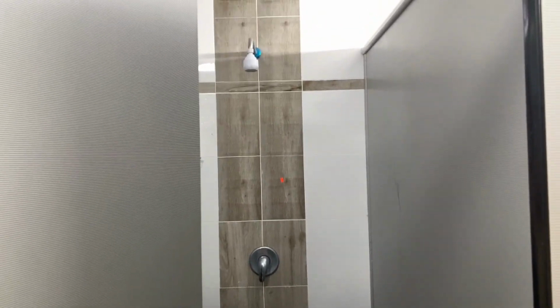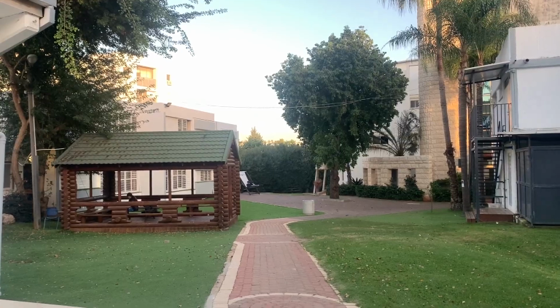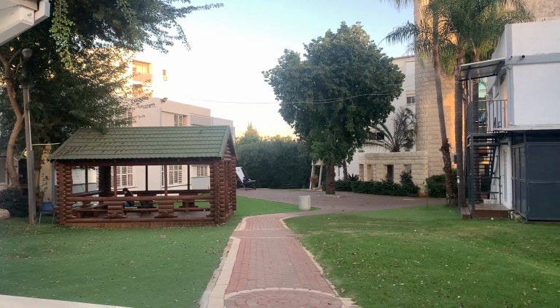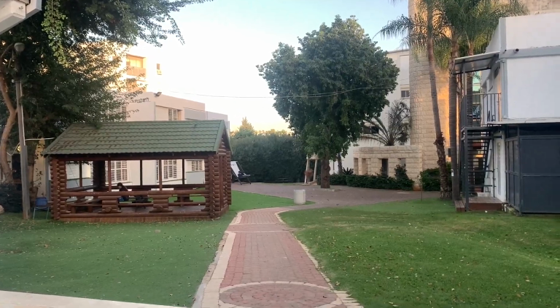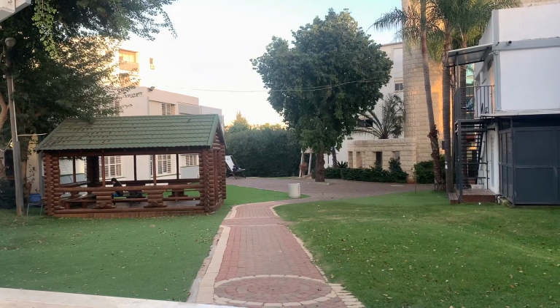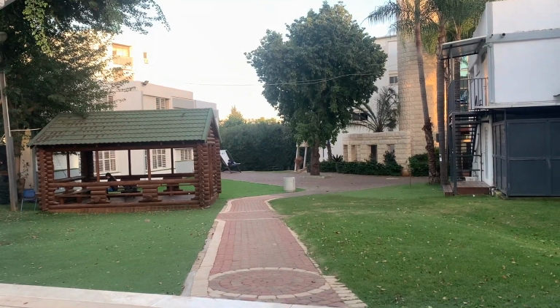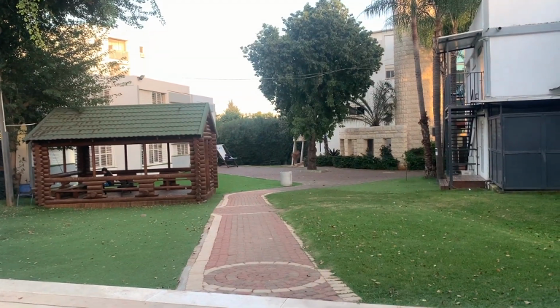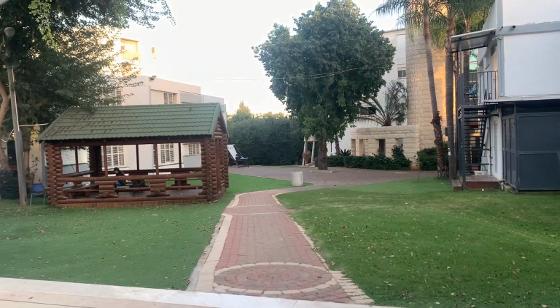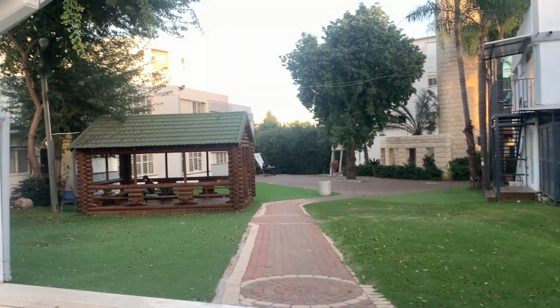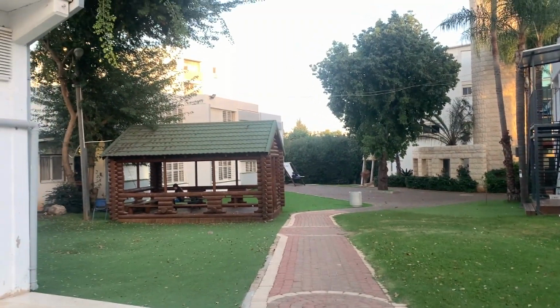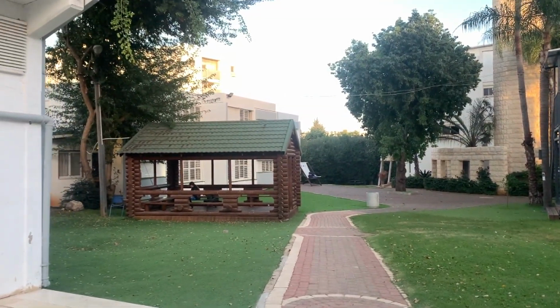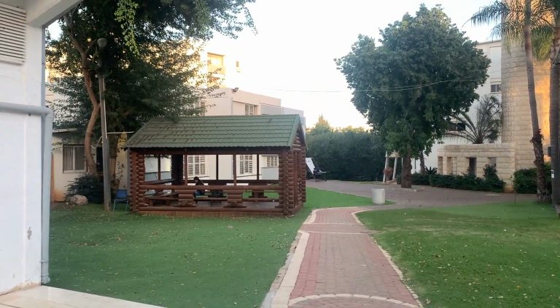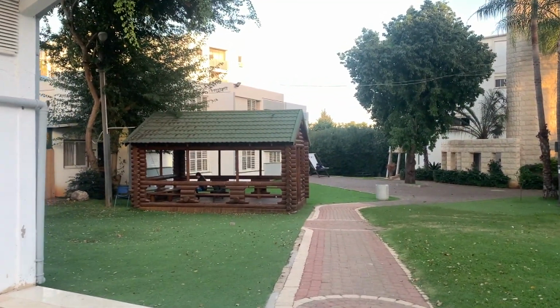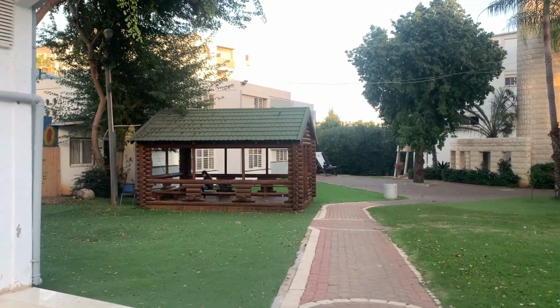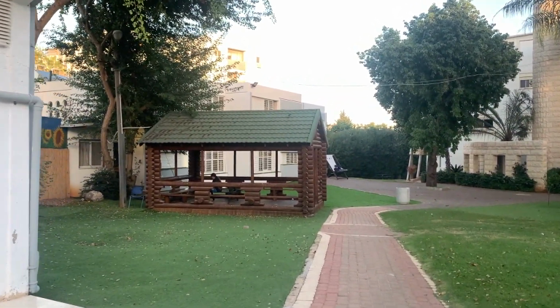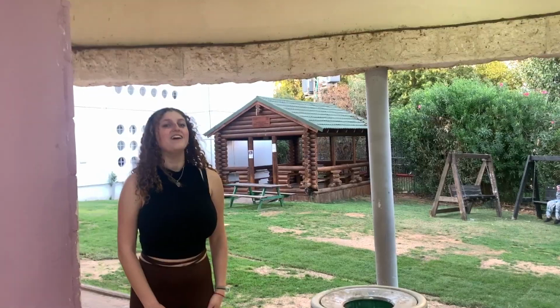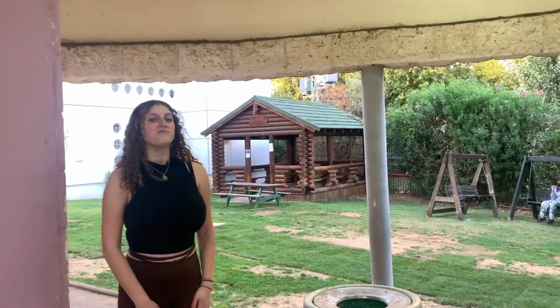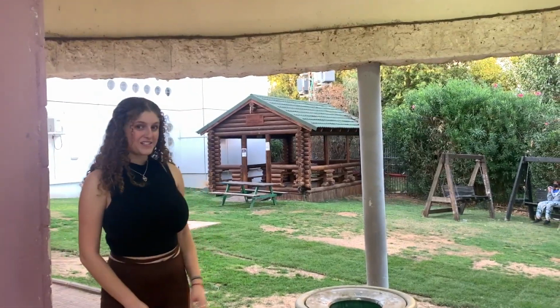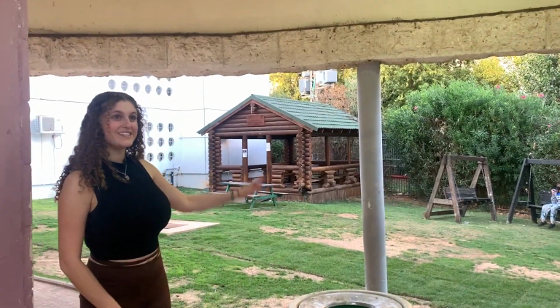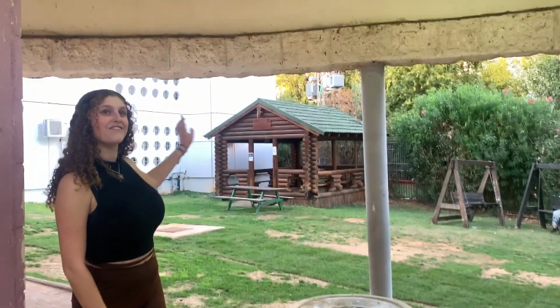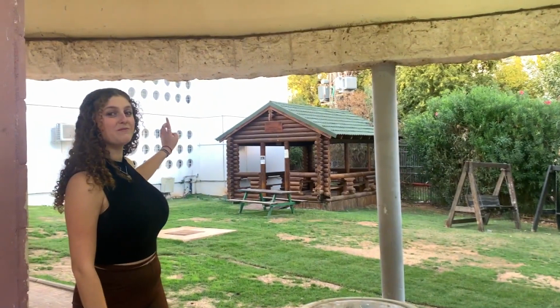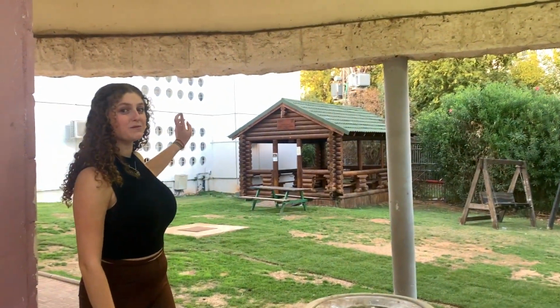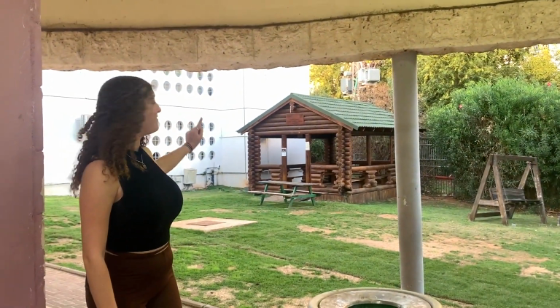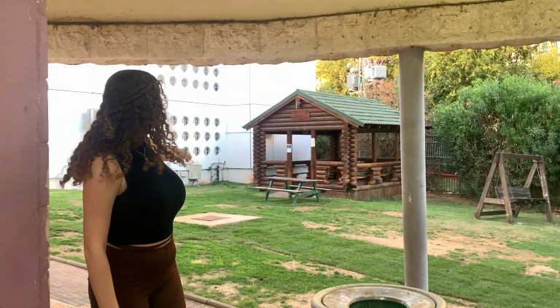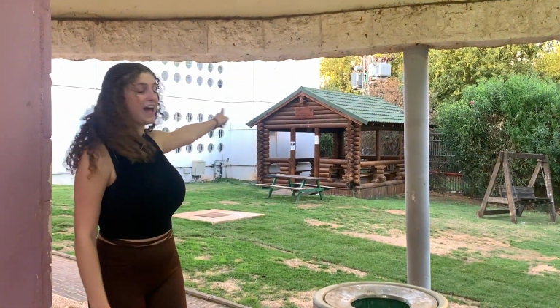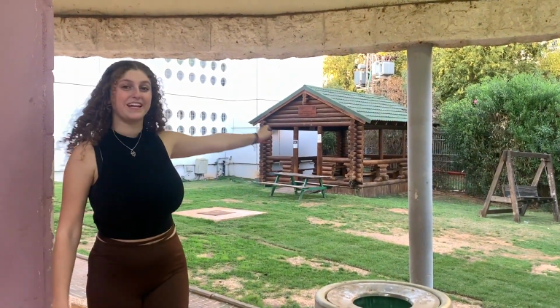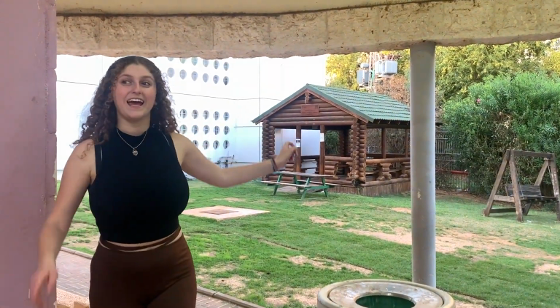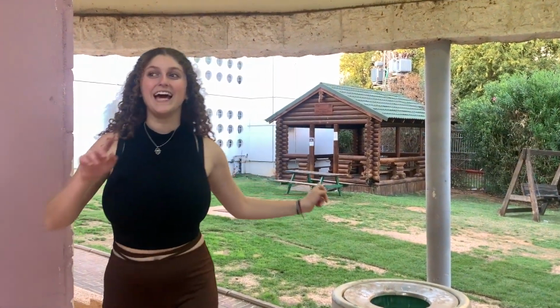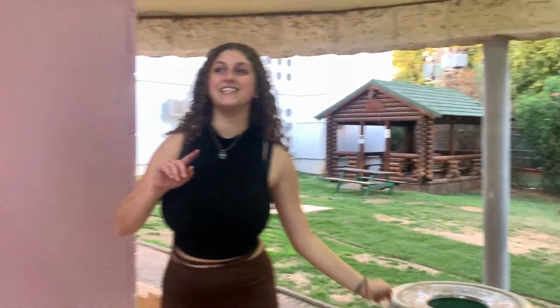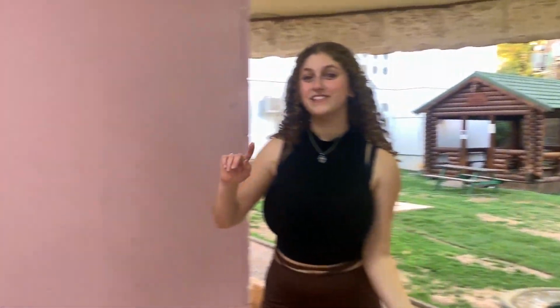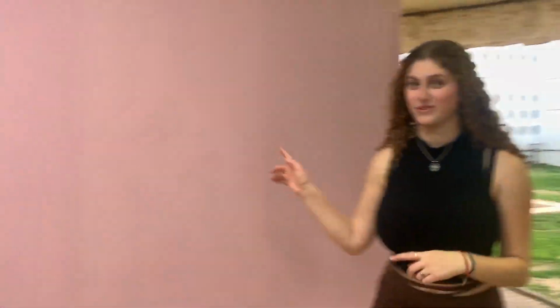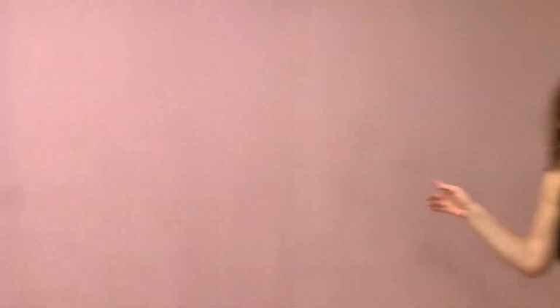Also these cabins where you can study and talk with friends and do your classwork. As you can see, Friedman dorms have another cabin. And next let's go see the music room.